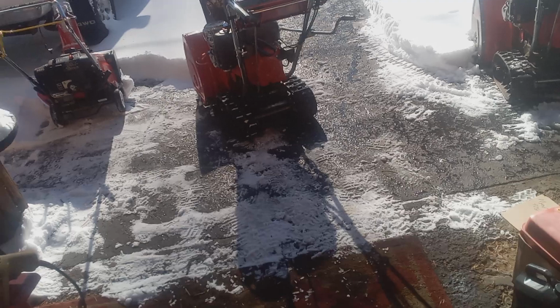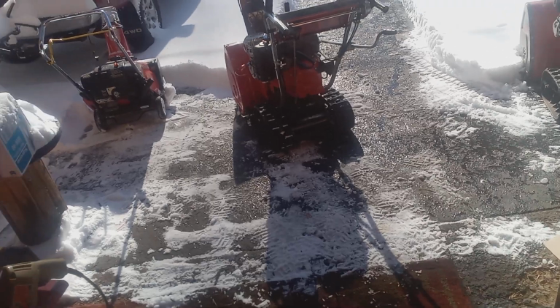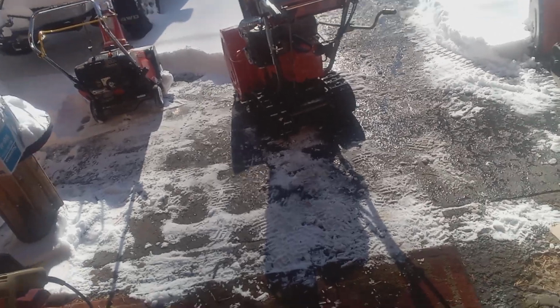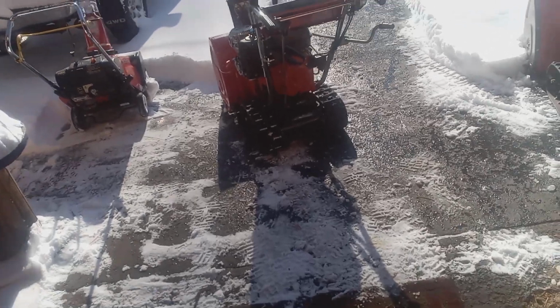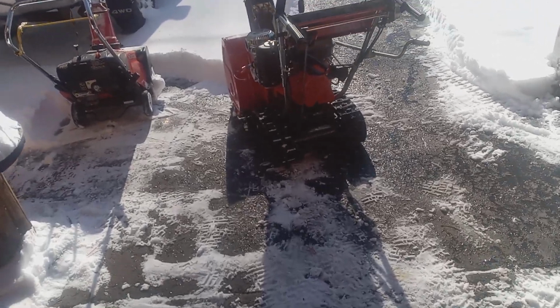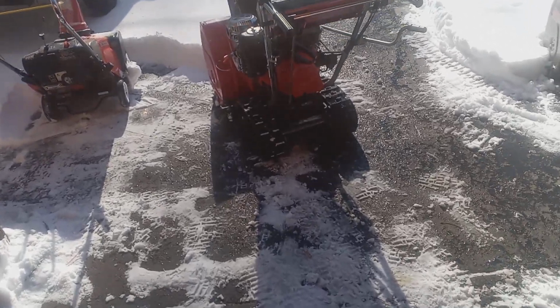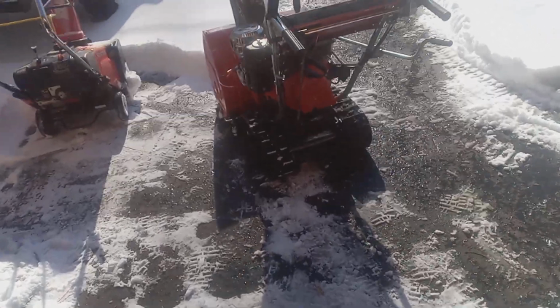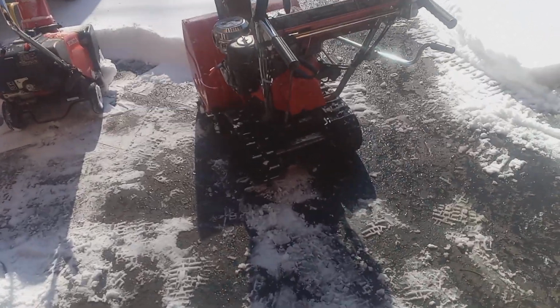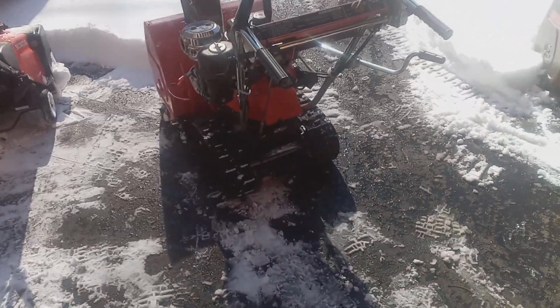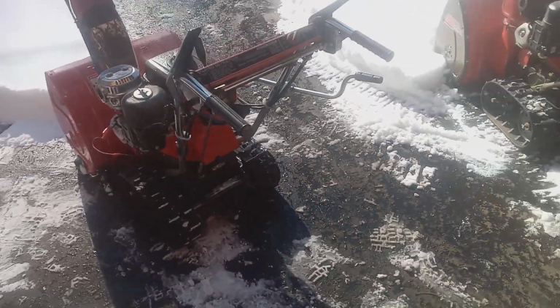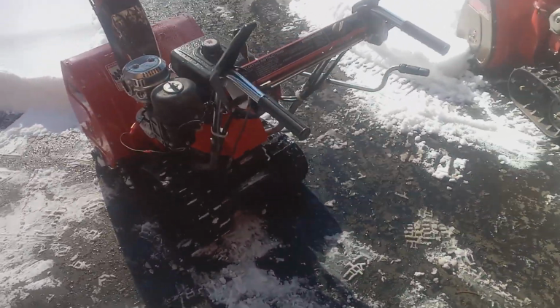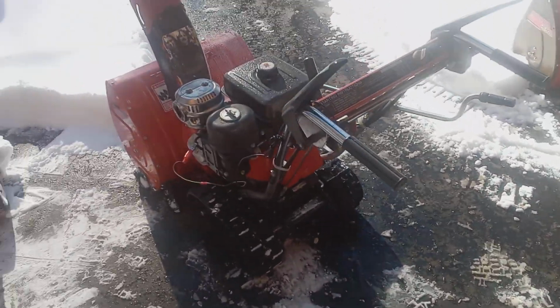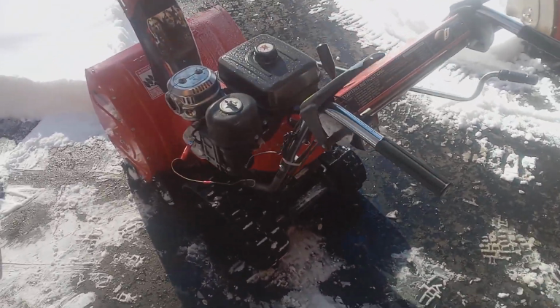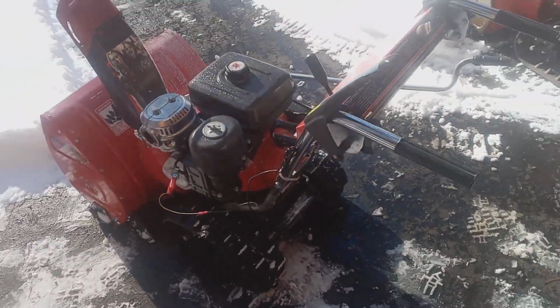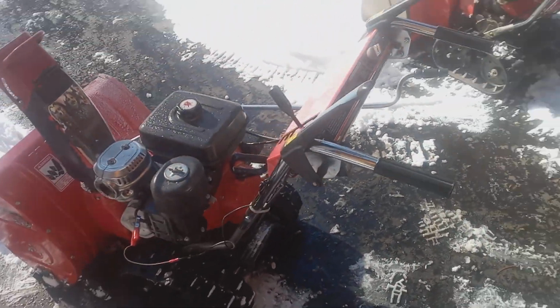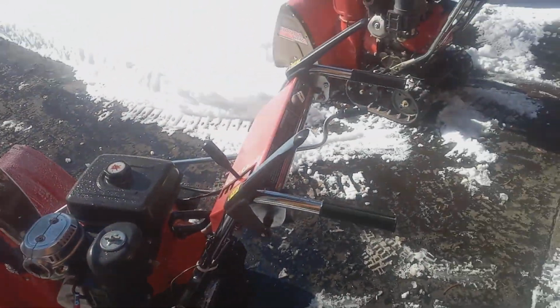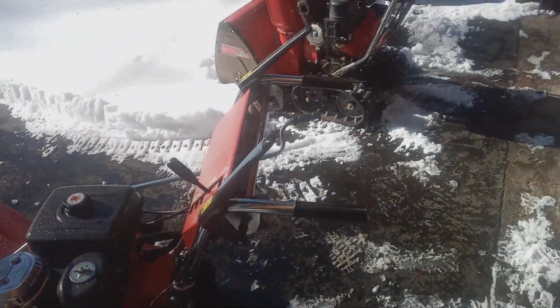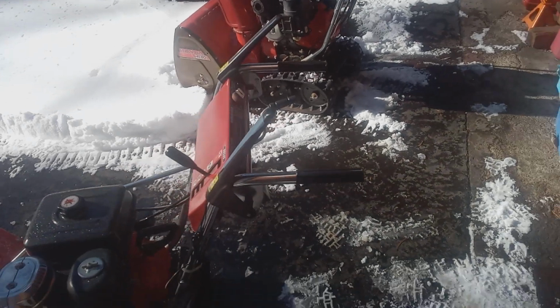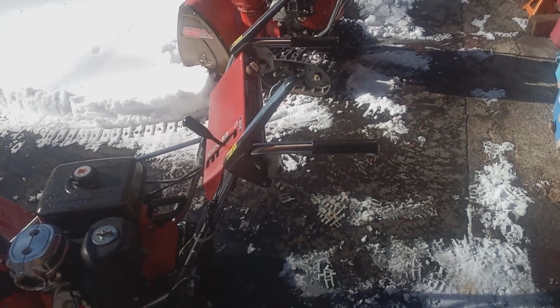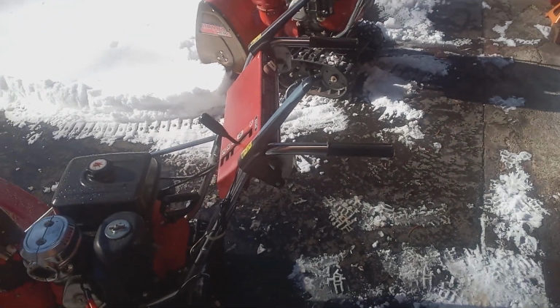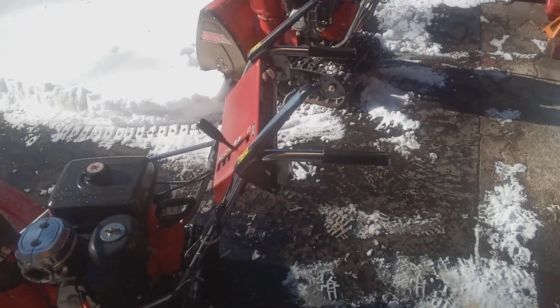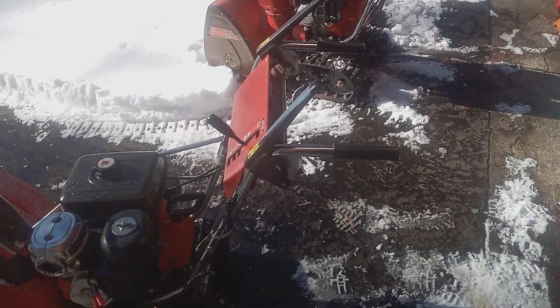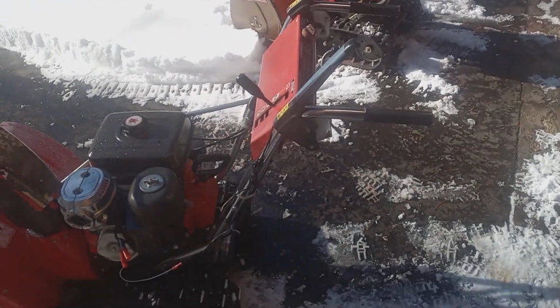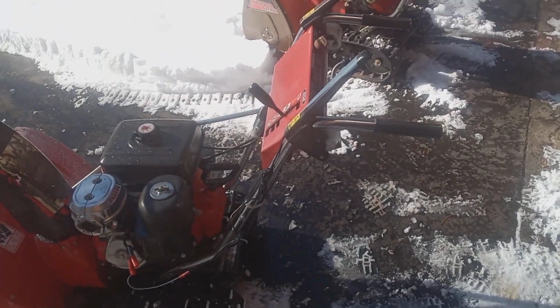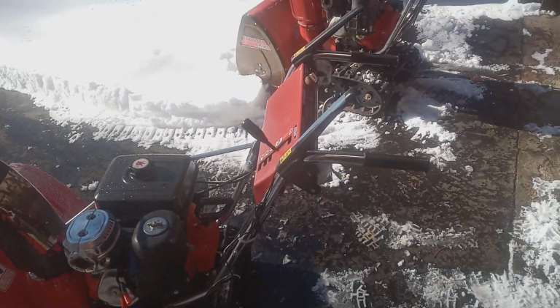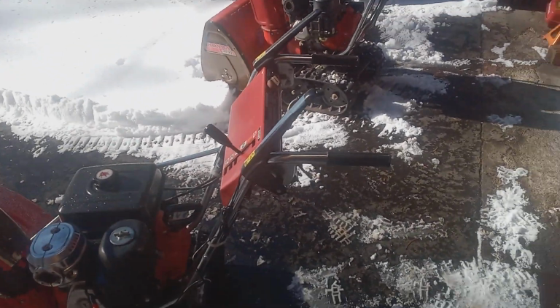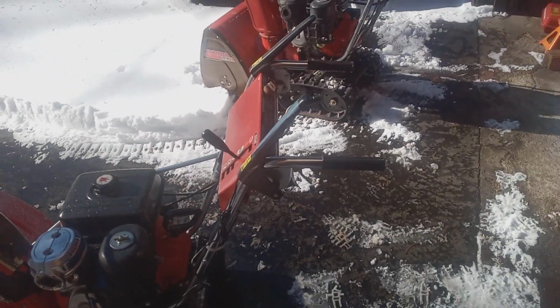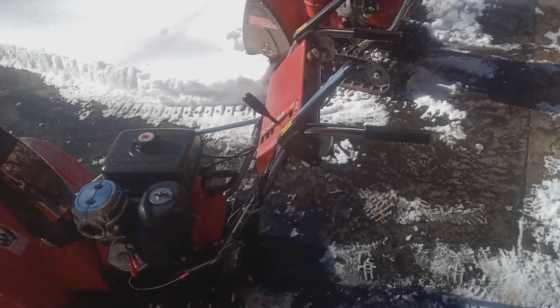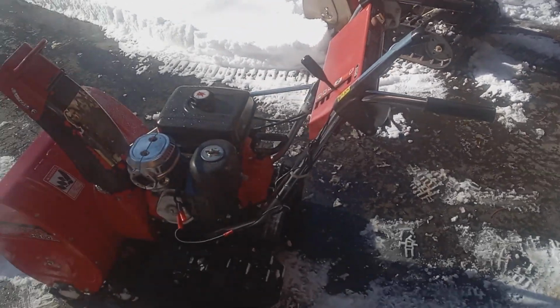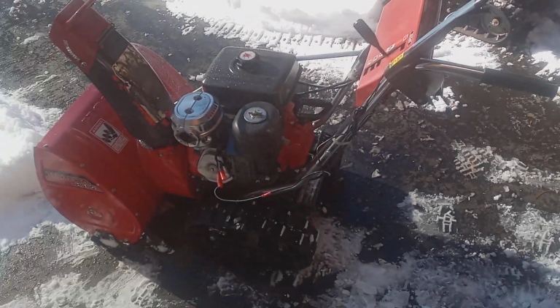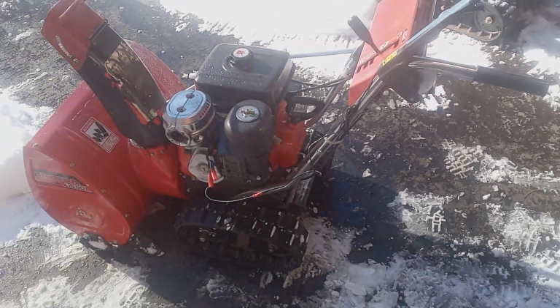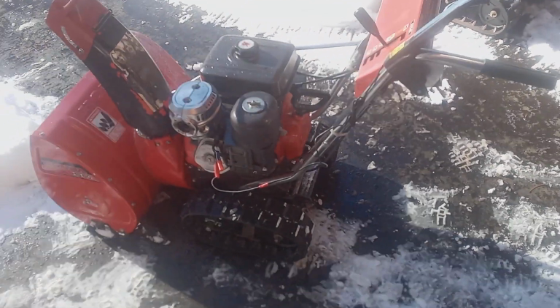Hello folks, this is Anthony with Honda Snowblower Enthusiast. Today I want to show you how RPMs can affect the performance of your machine.